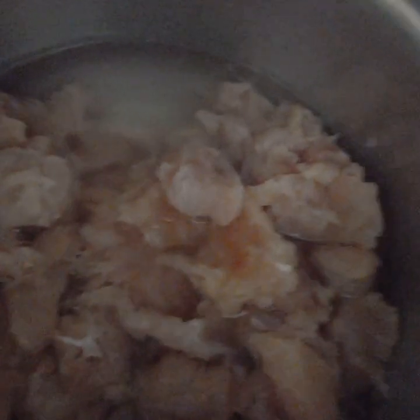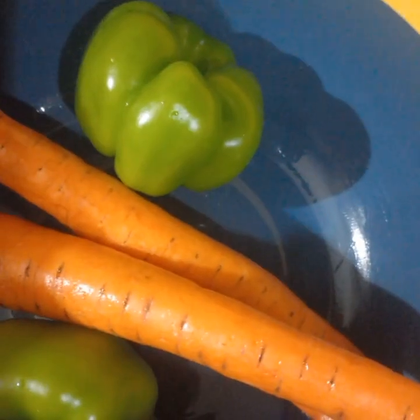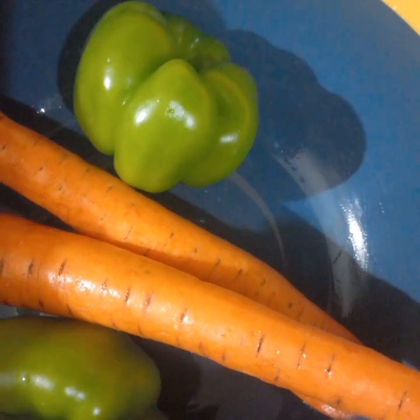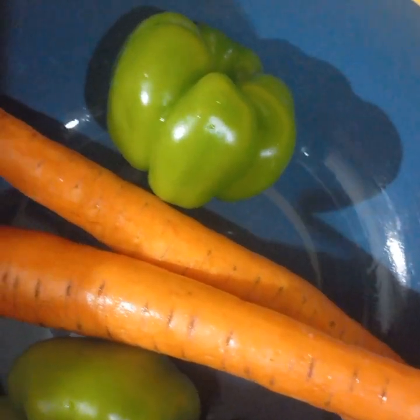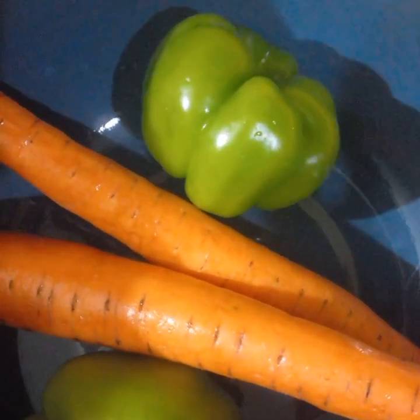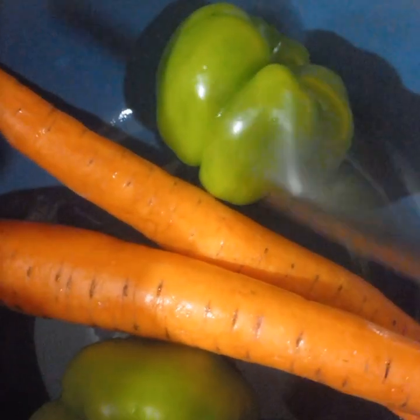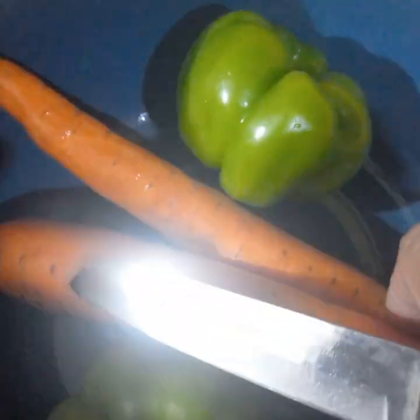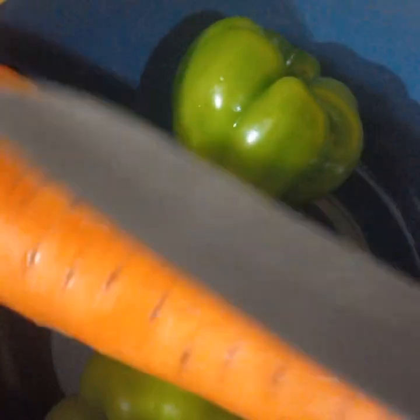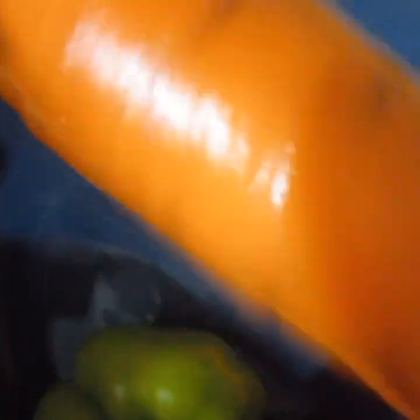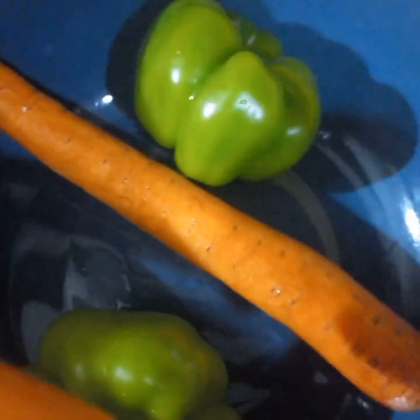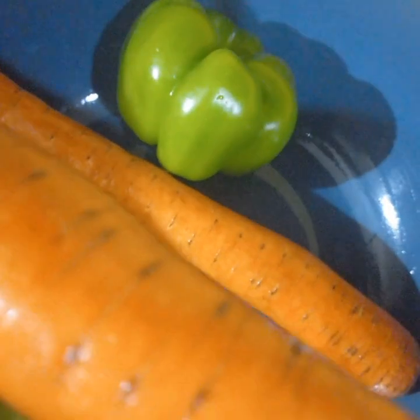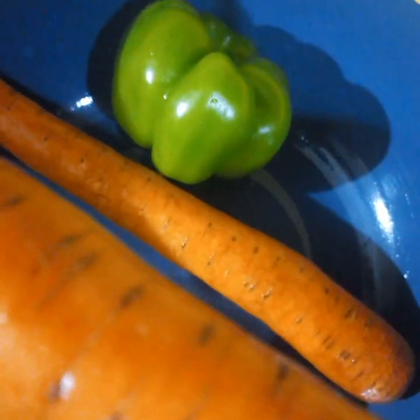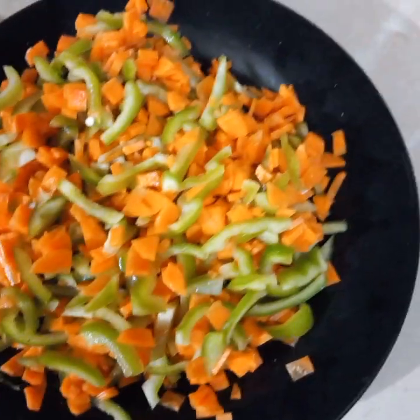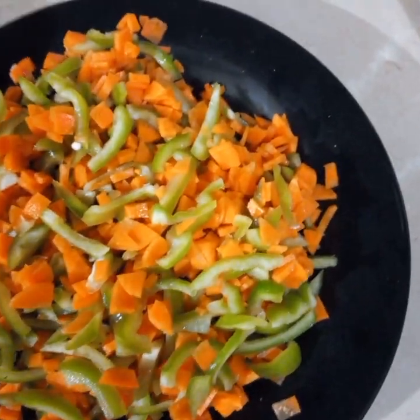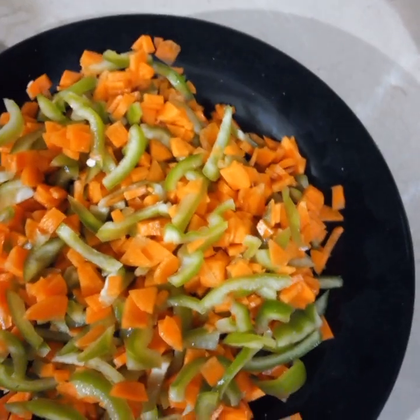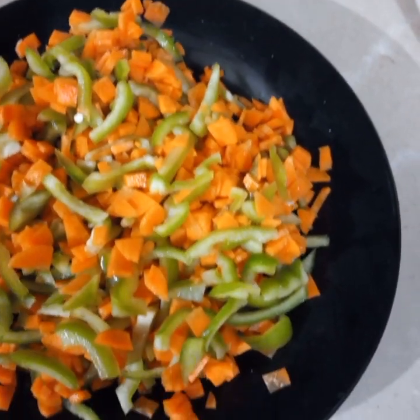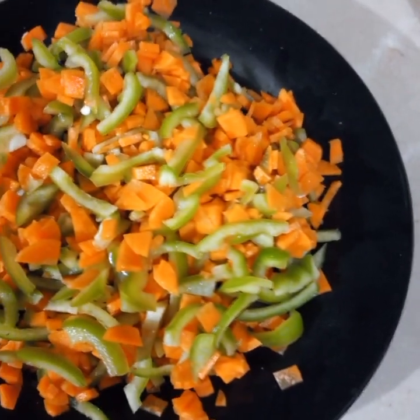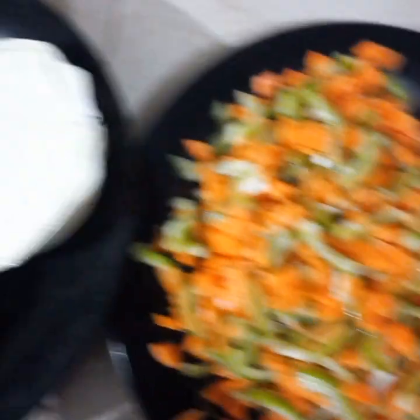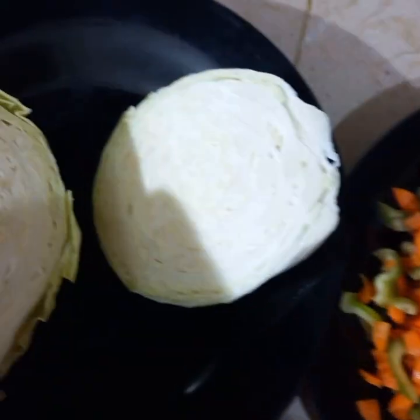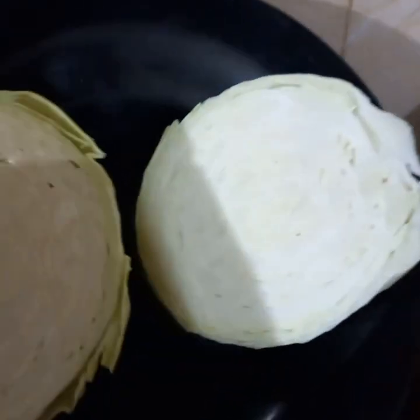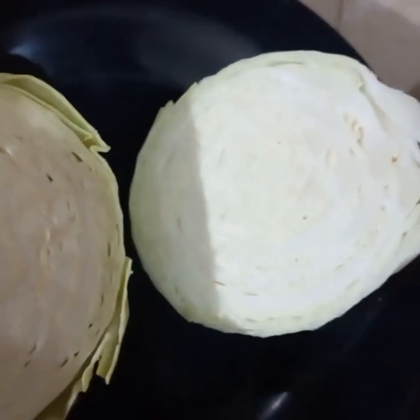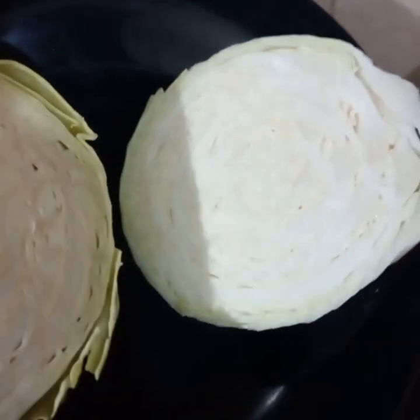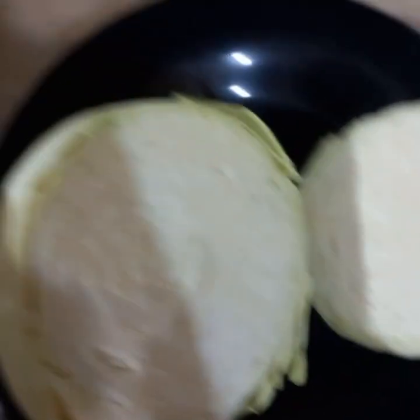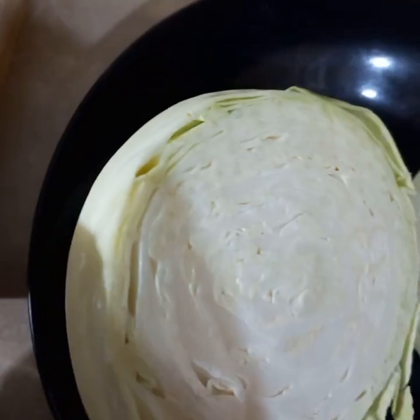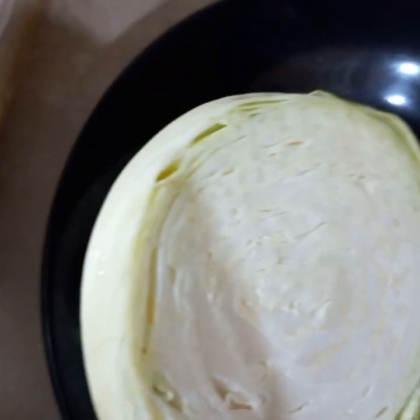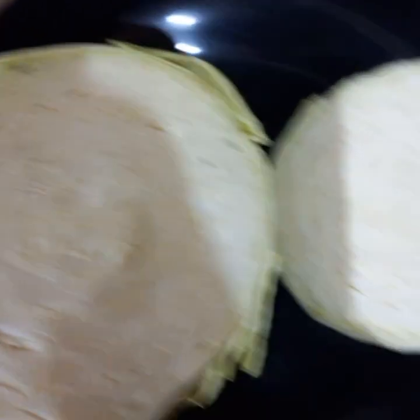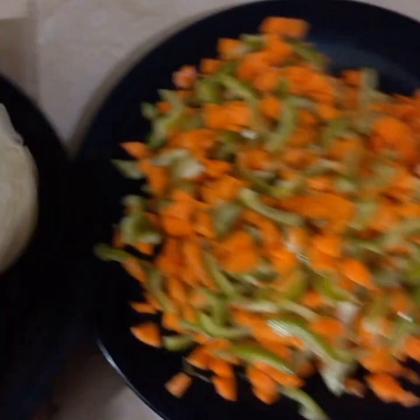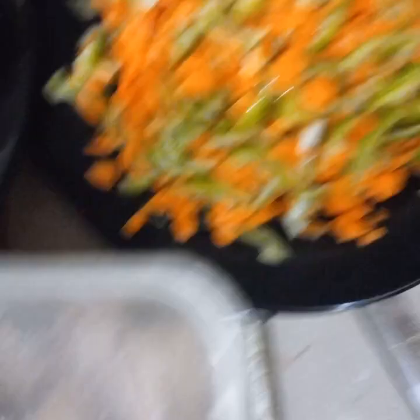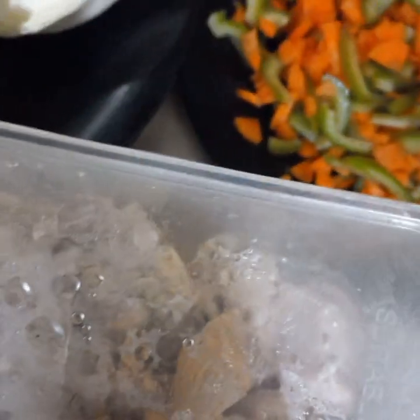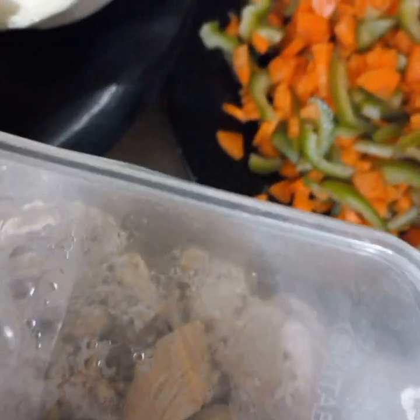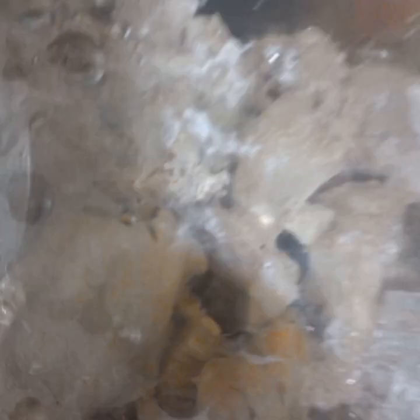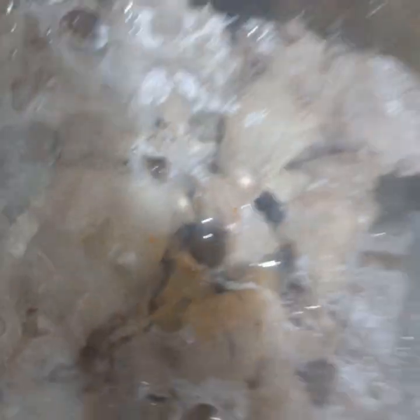Let me prepare and chop the vegetables. I am going to prepare the vegetables and will tell you how to put the chicken balls in. A little soup is boiled.